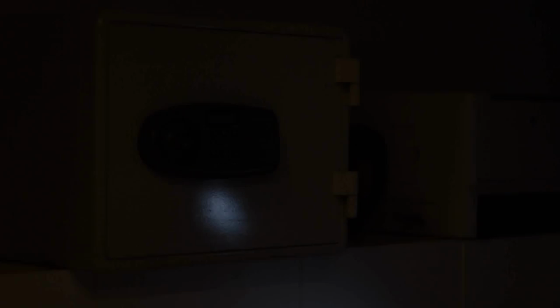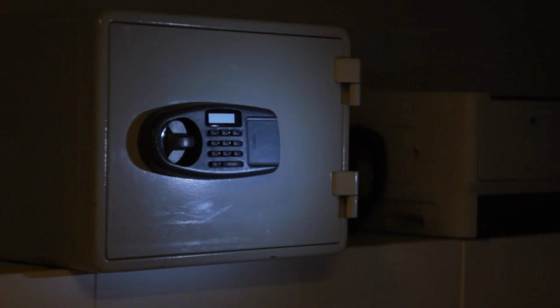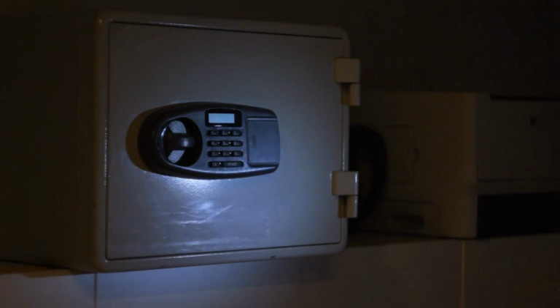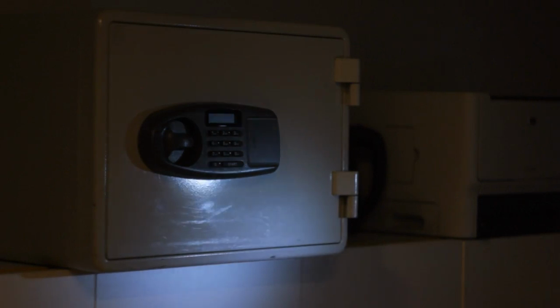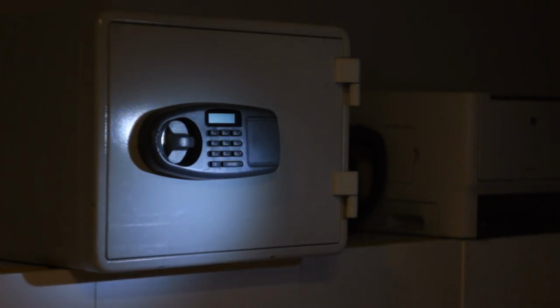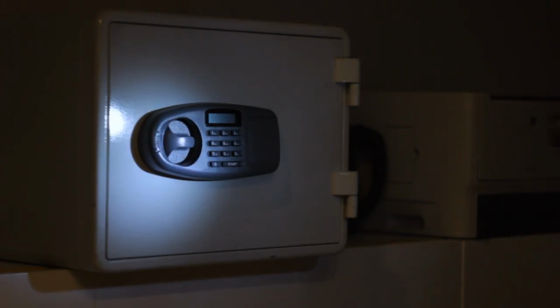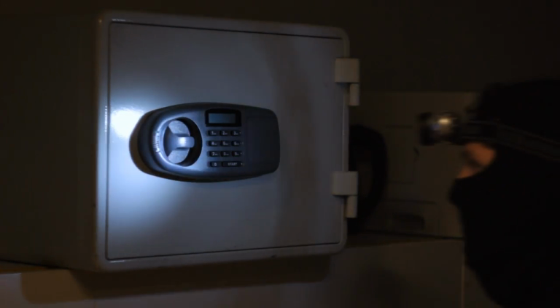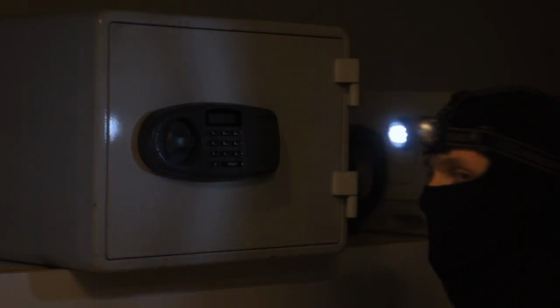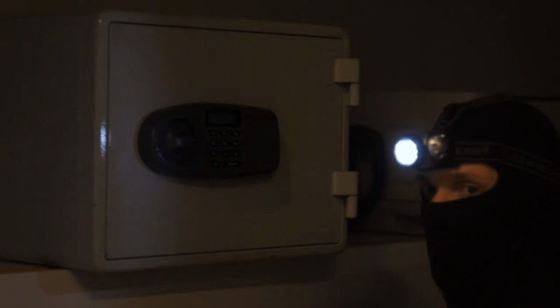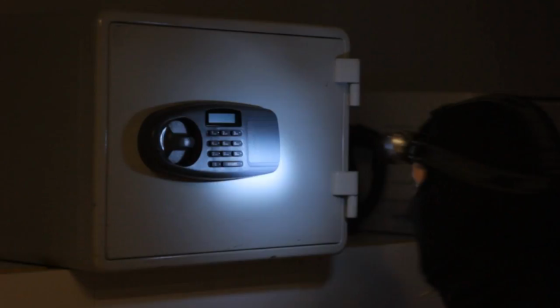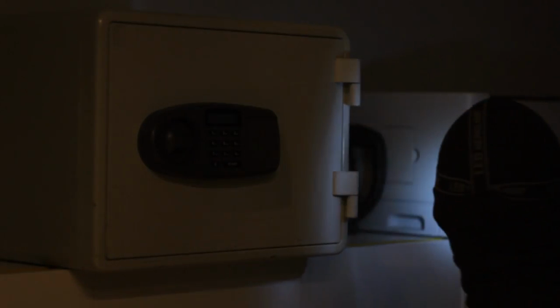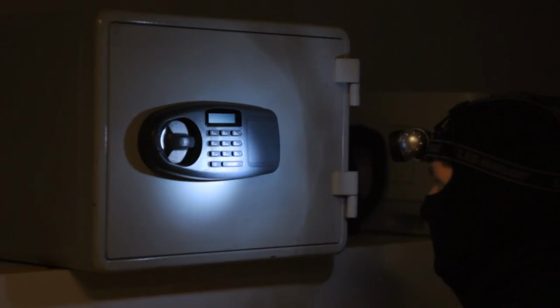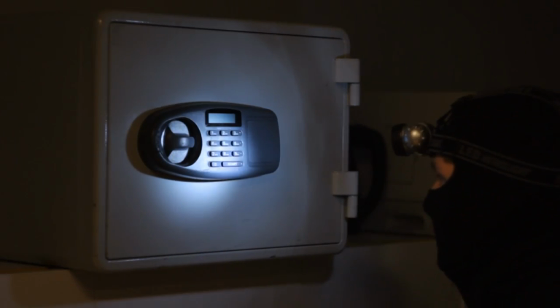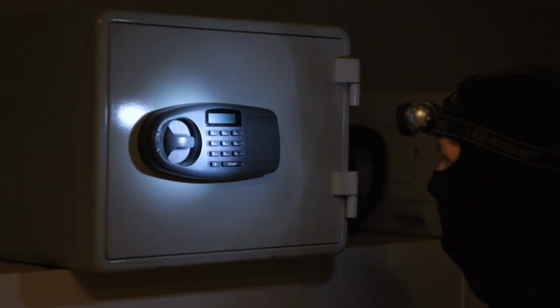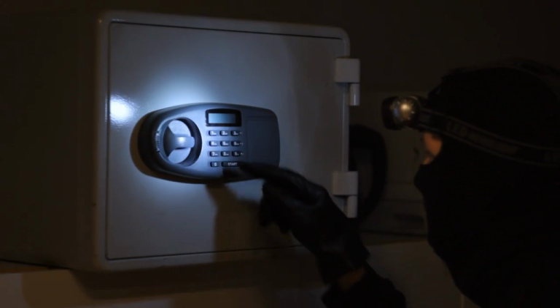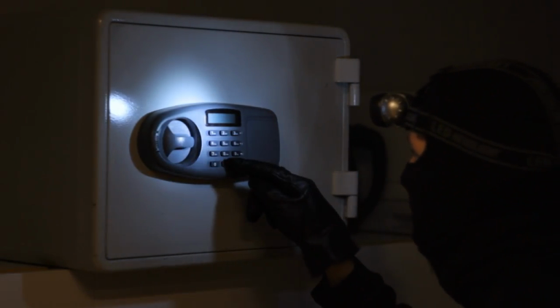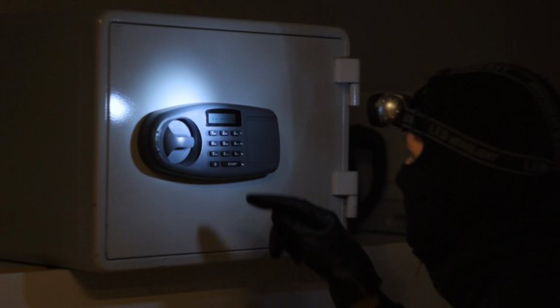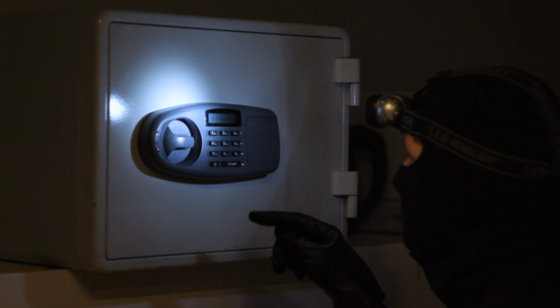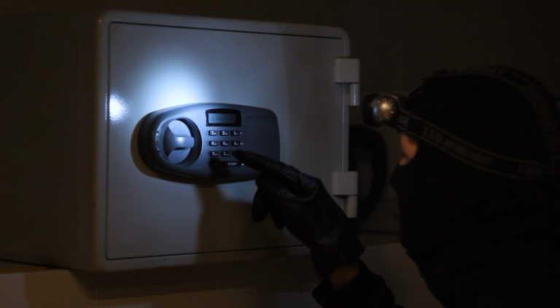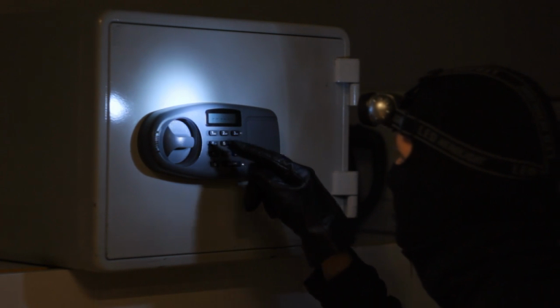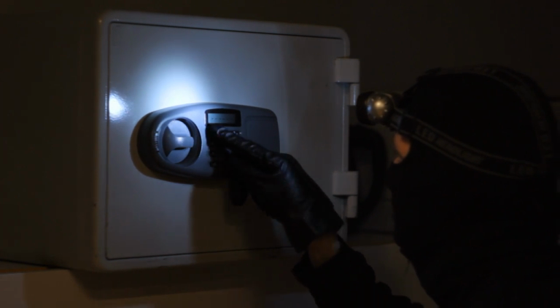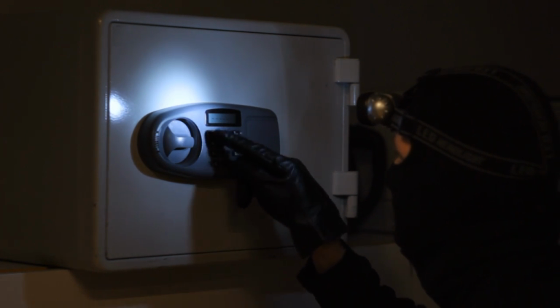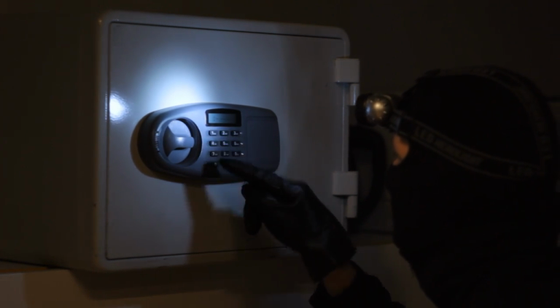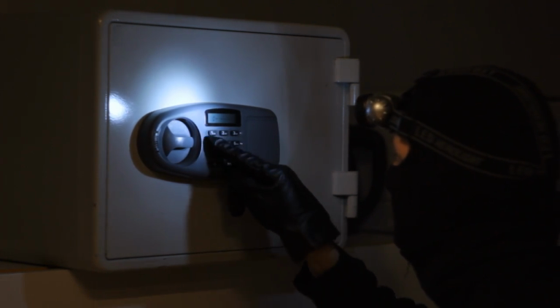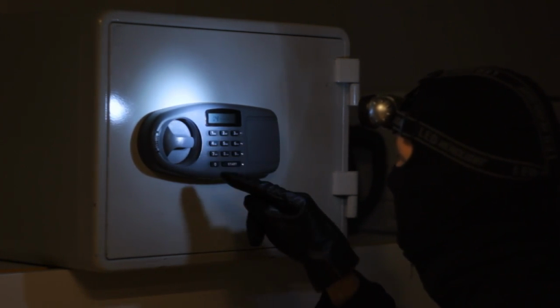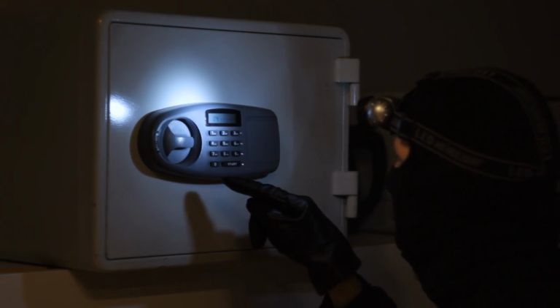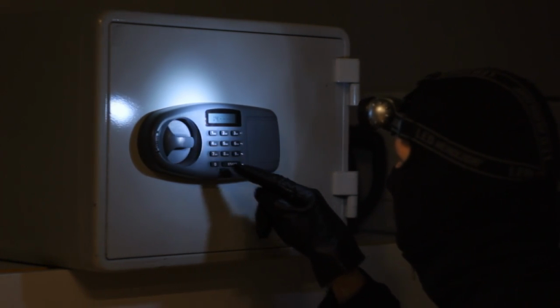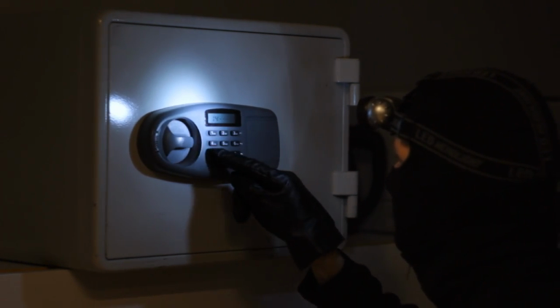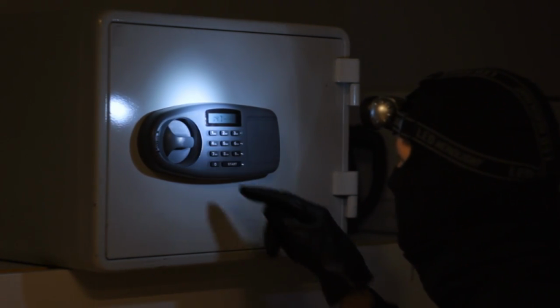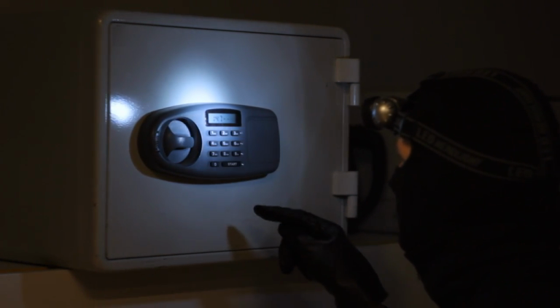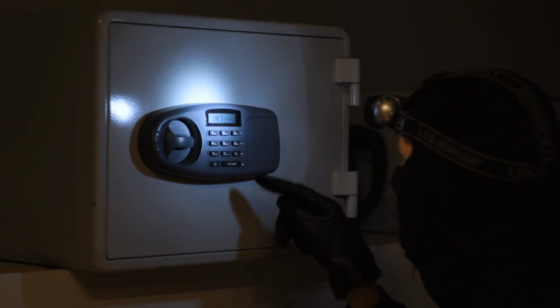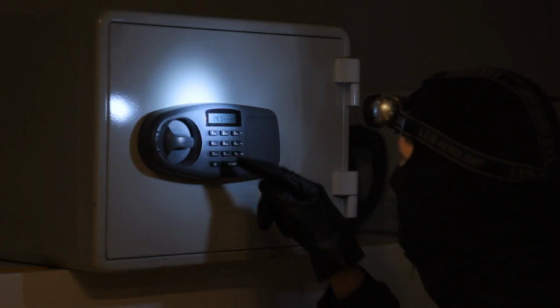In today's day and age, home security is becoming more and more important to protect your family and valuables. So it's time for some DIY security tips to help keep your home safe.